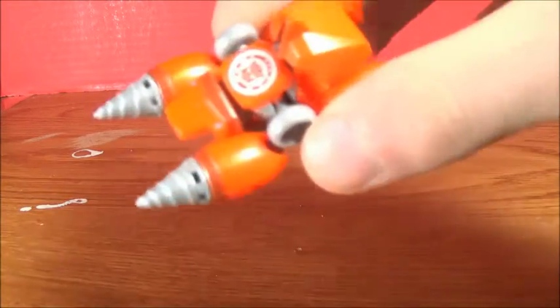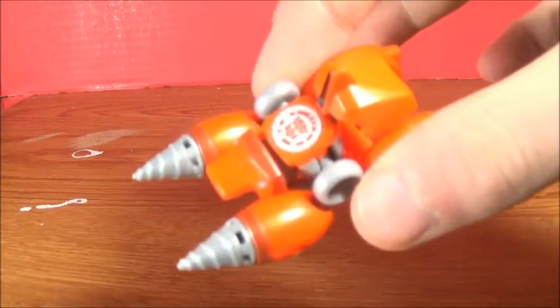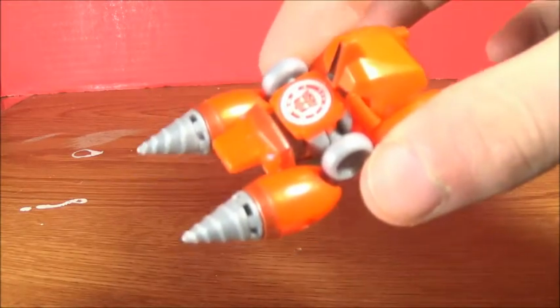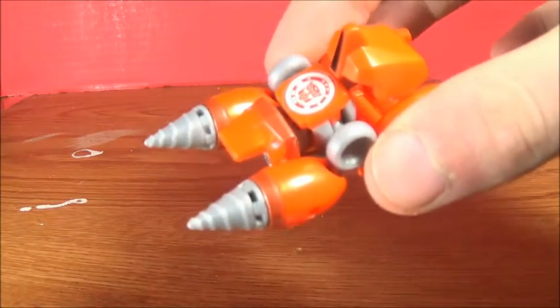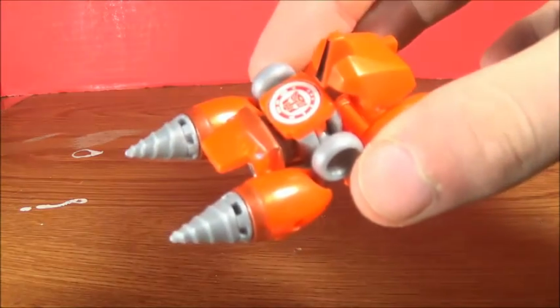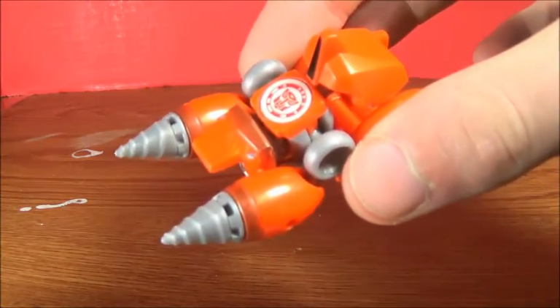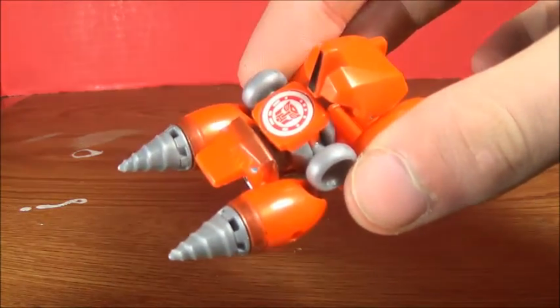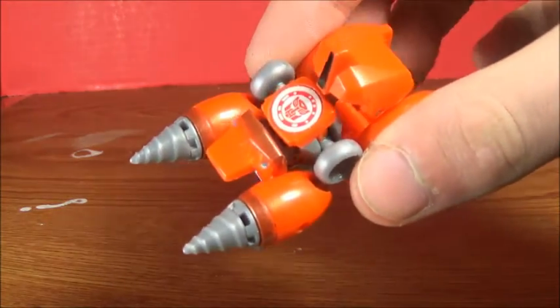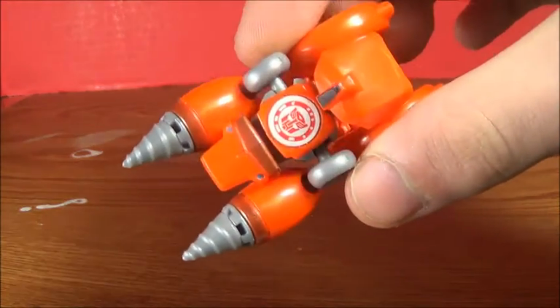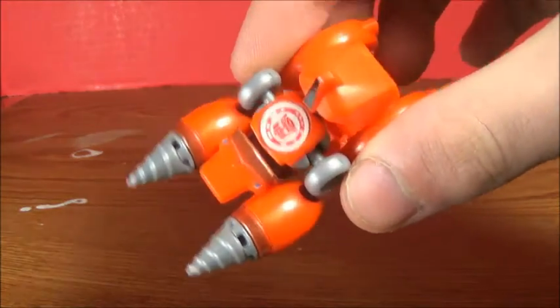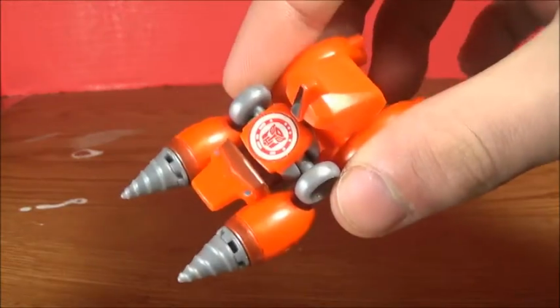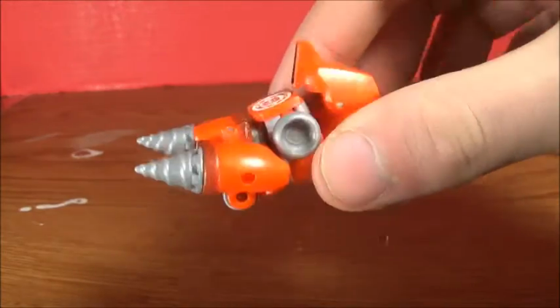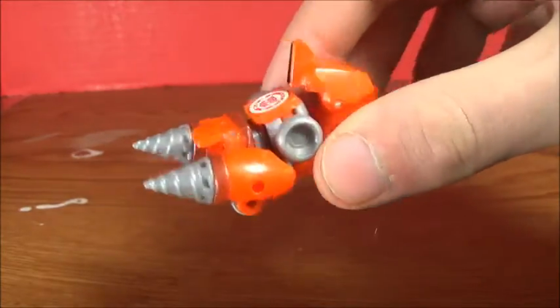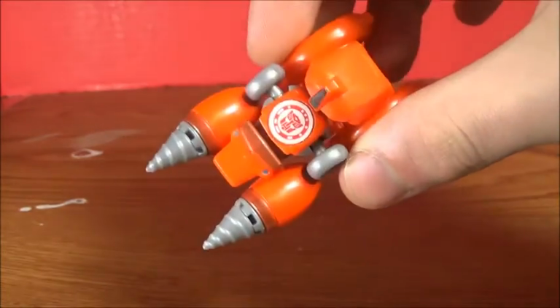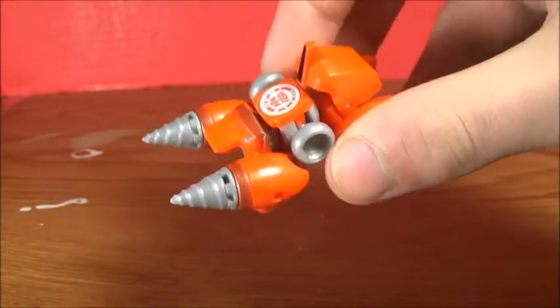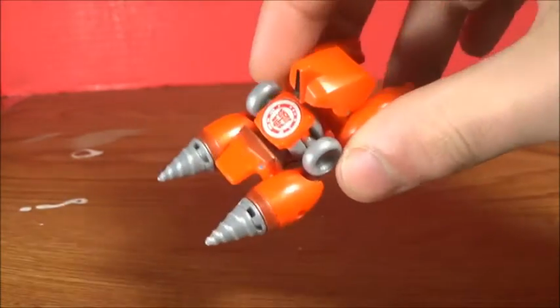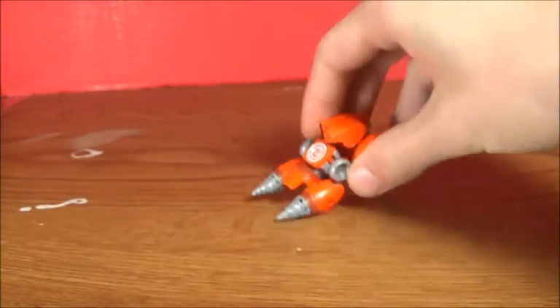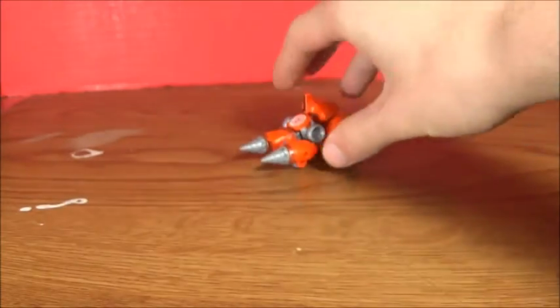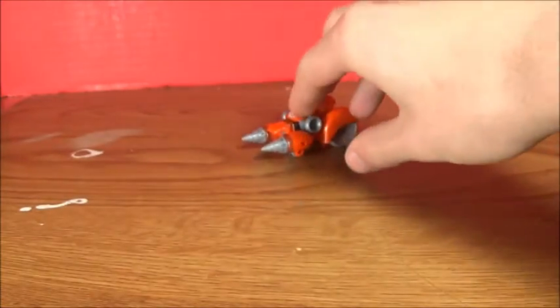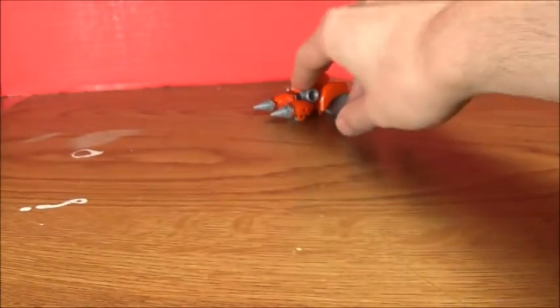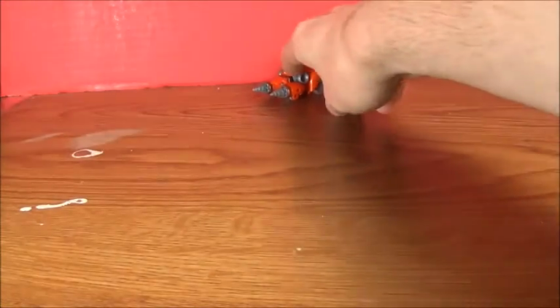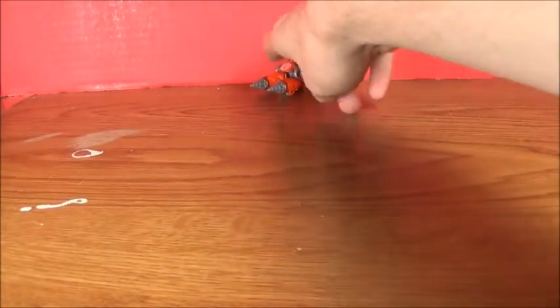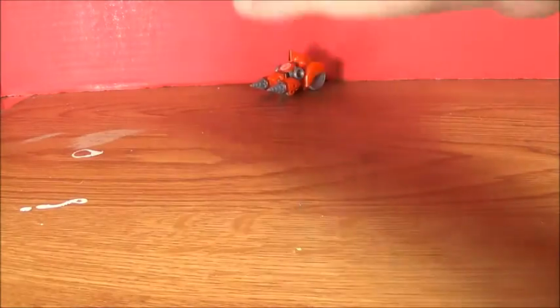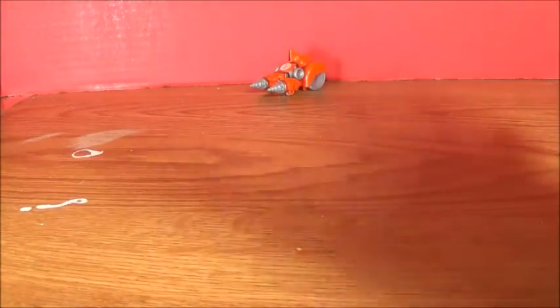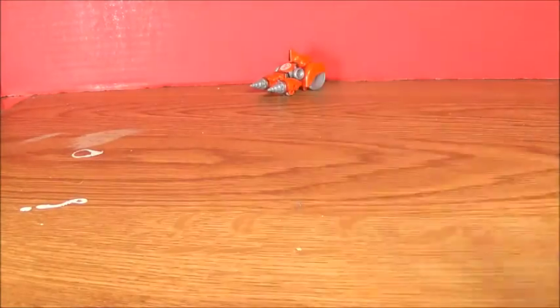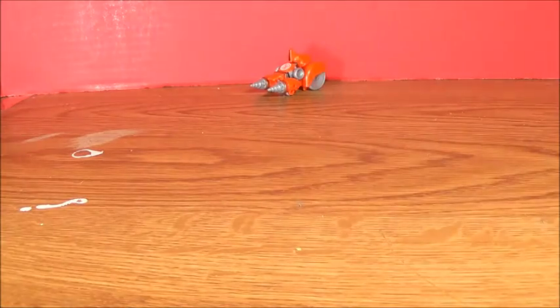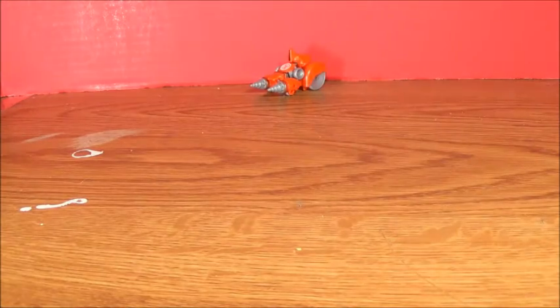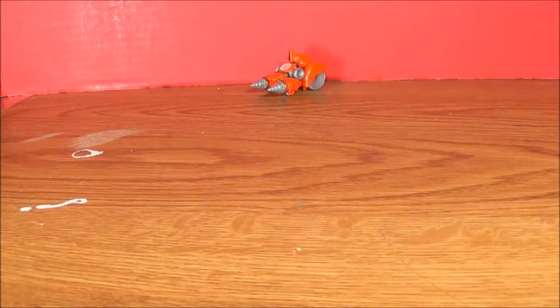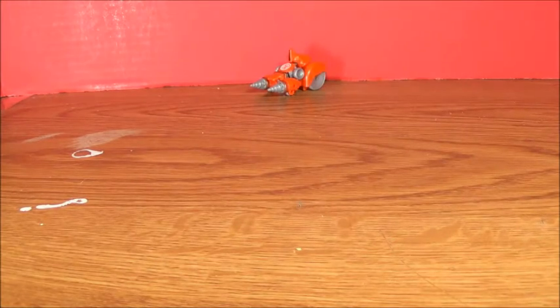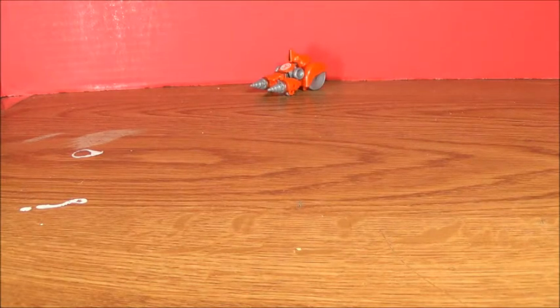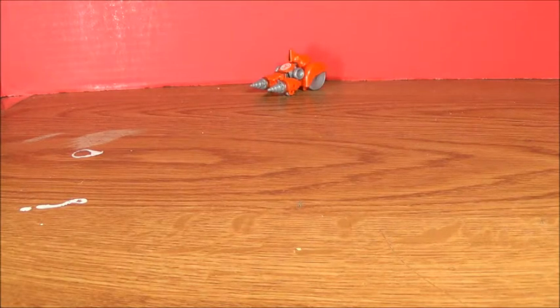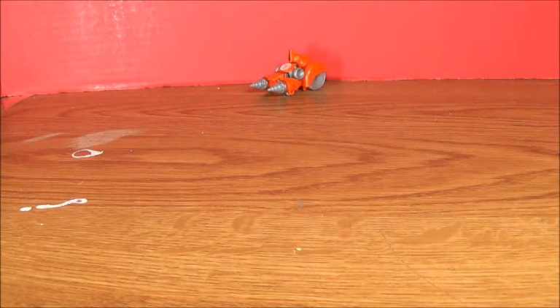First off, we have a Legion Class Fix-It. This is so far my only Legion Class figure and I think he's really cool and I'd recommend him to anybody, even if you don't like the series.